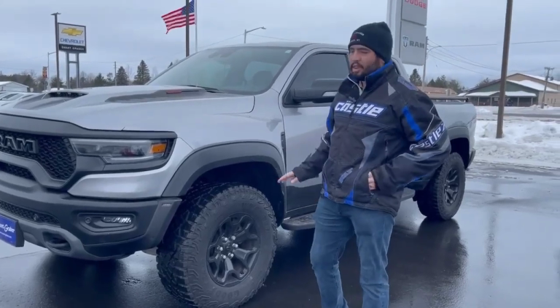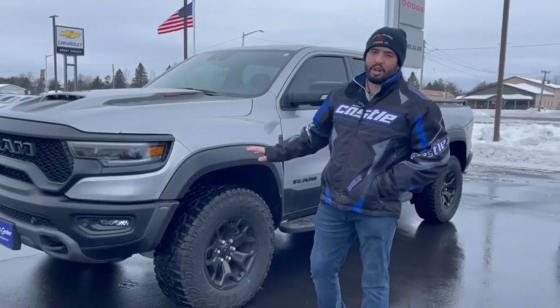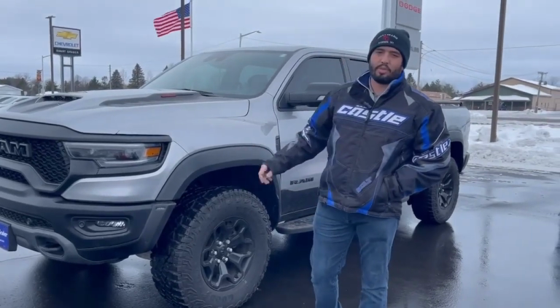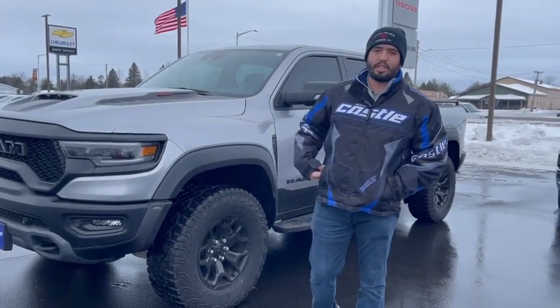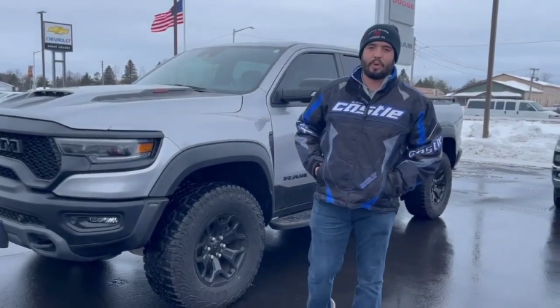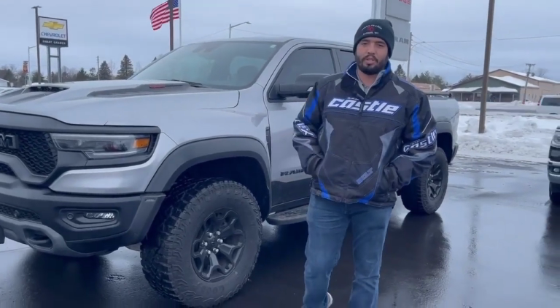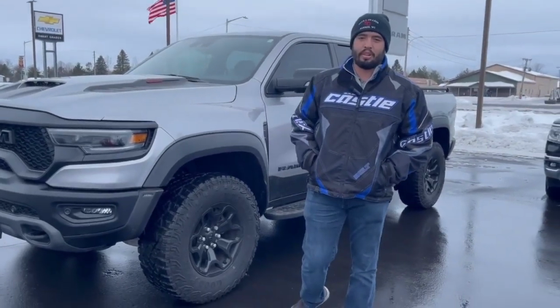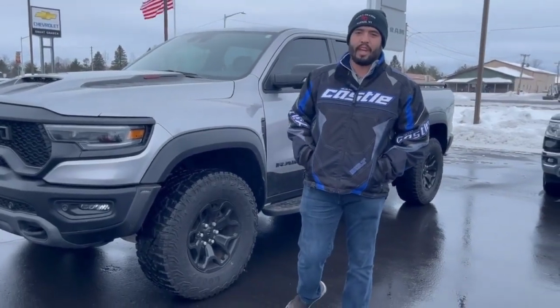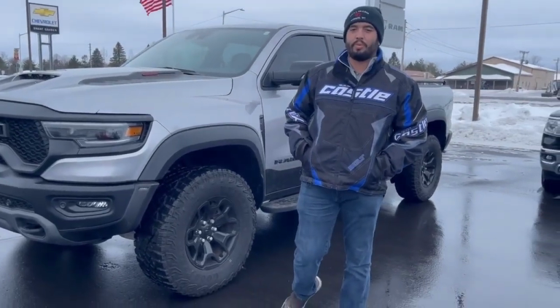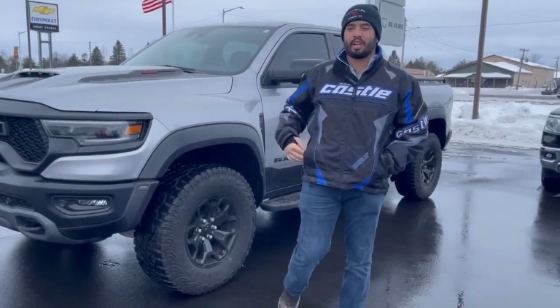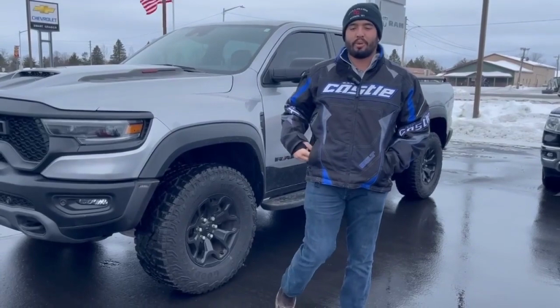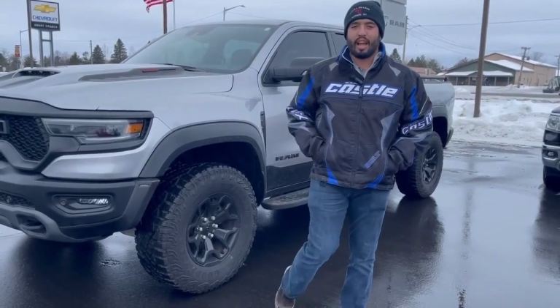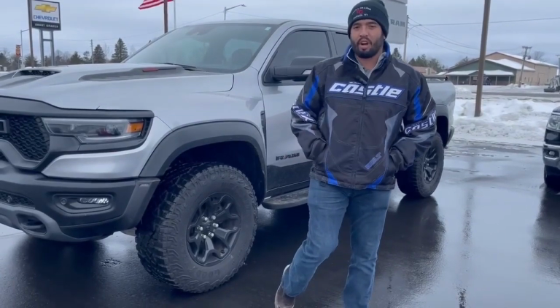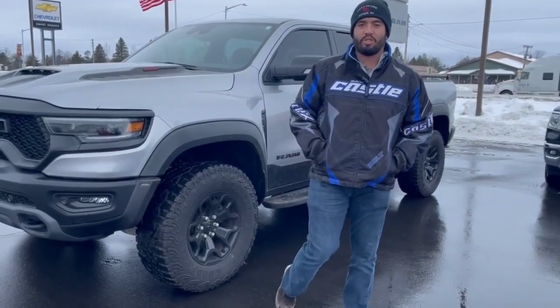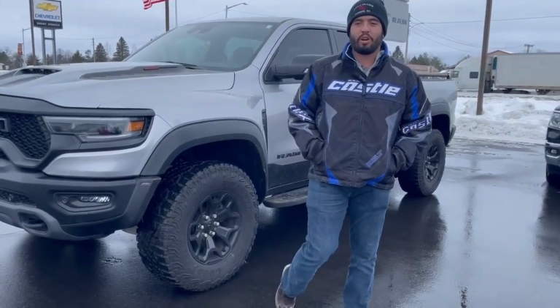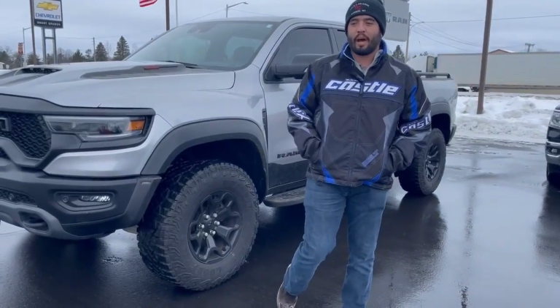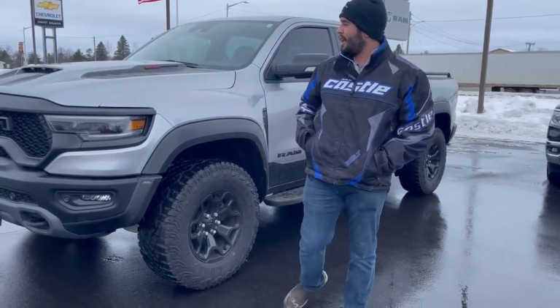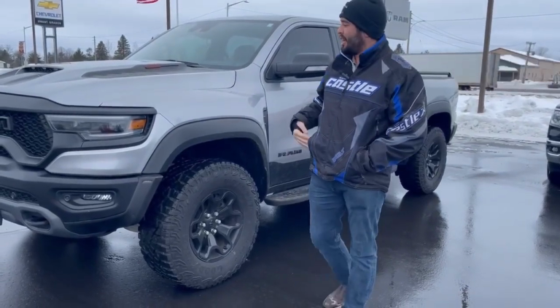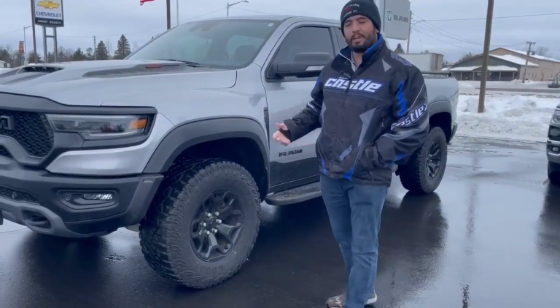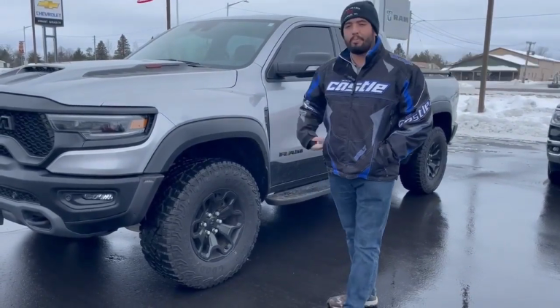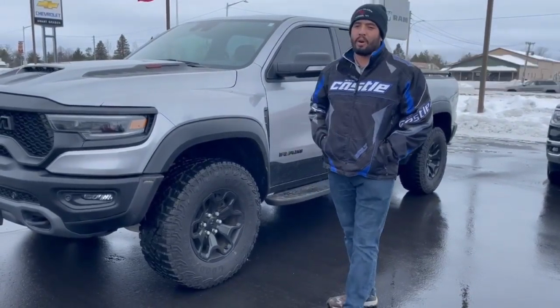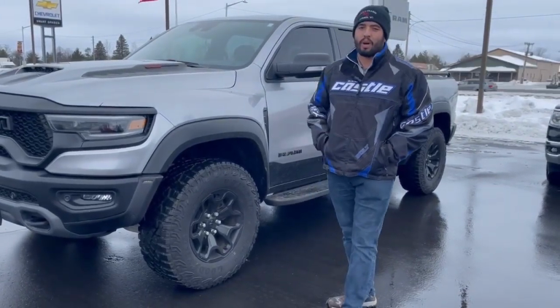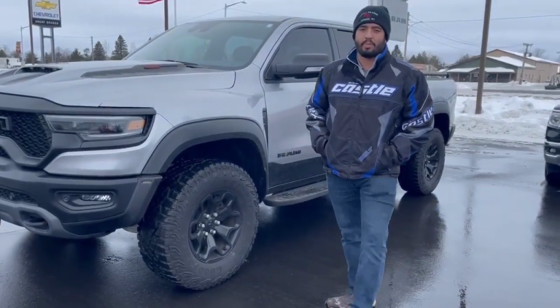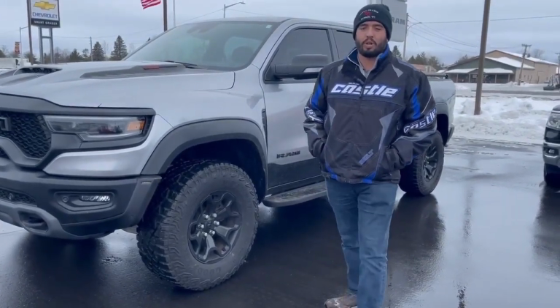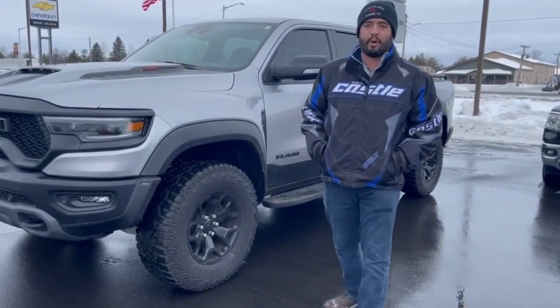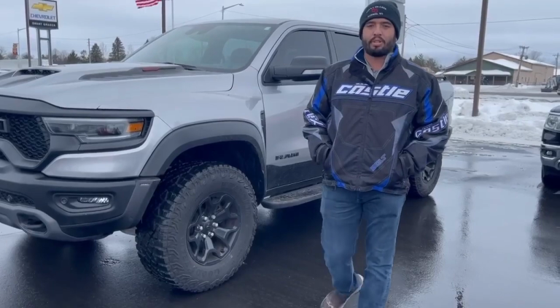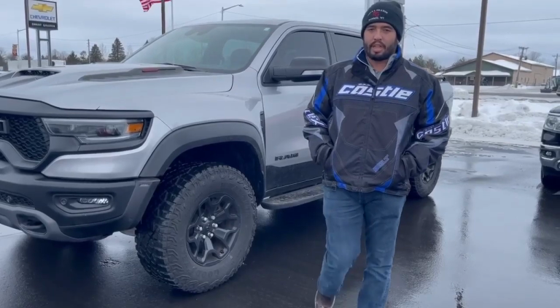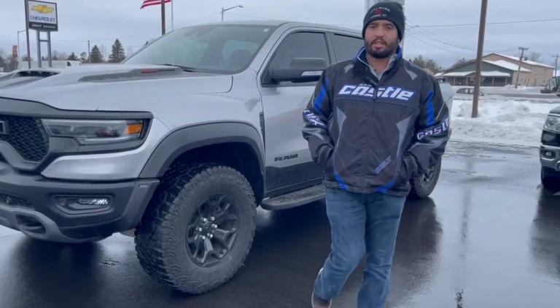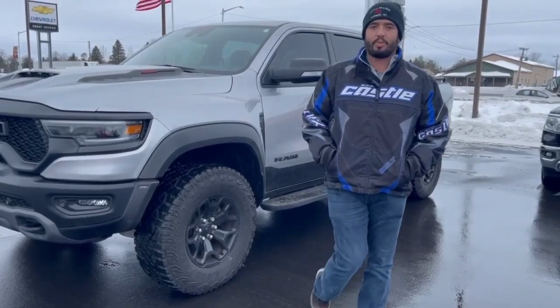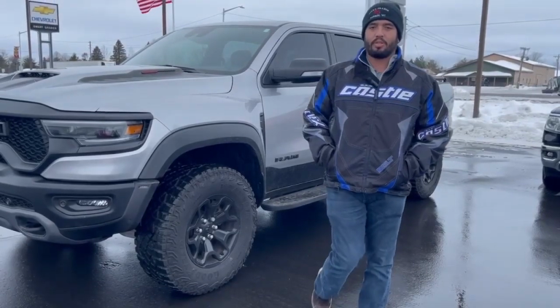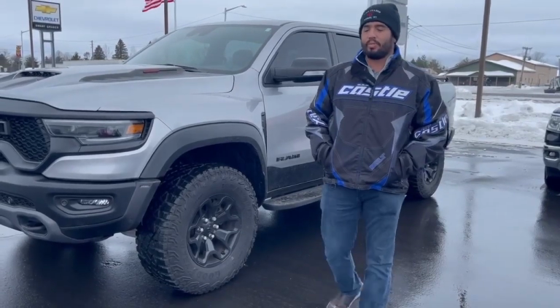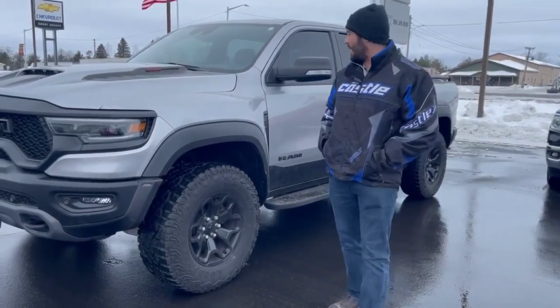This truck comes with a 6.2 liter V8, which is going to get you about 702 horsepower. That's going to be about twice as much horsepower as a standard 6.2 liter V8.